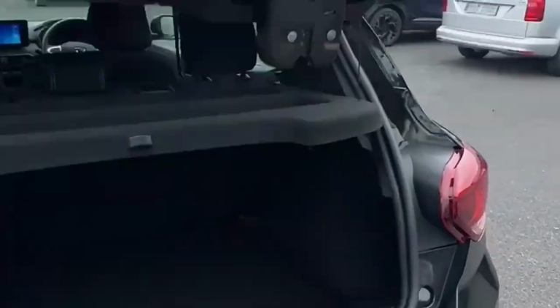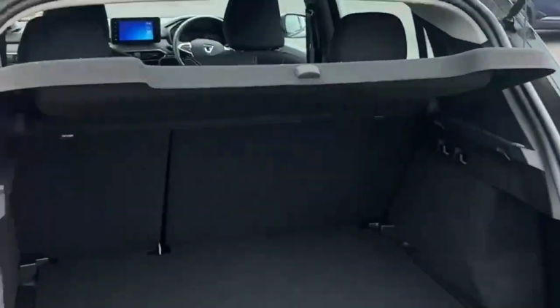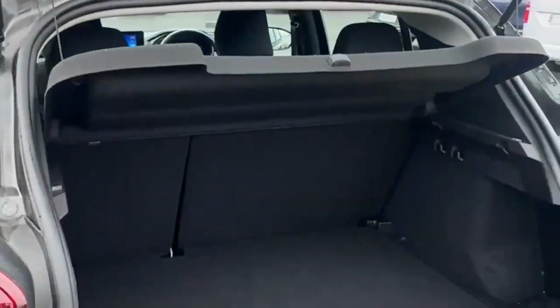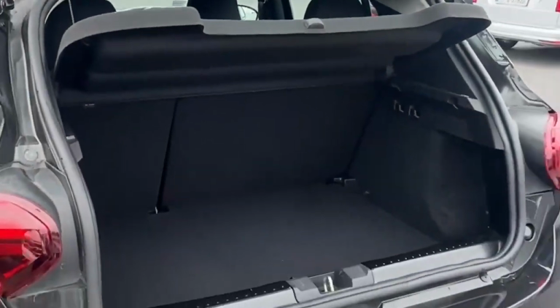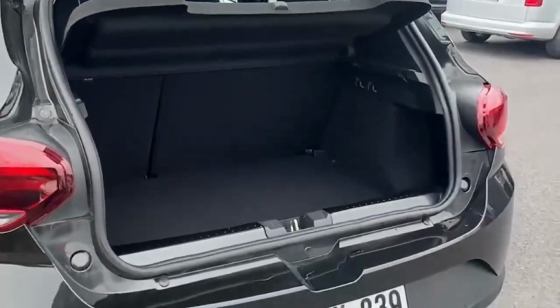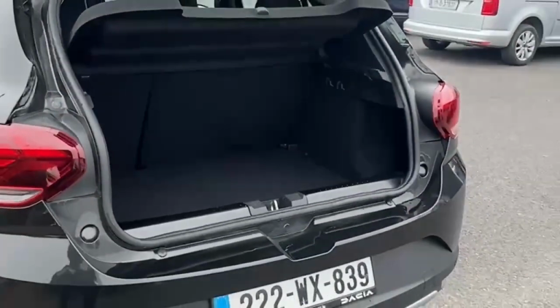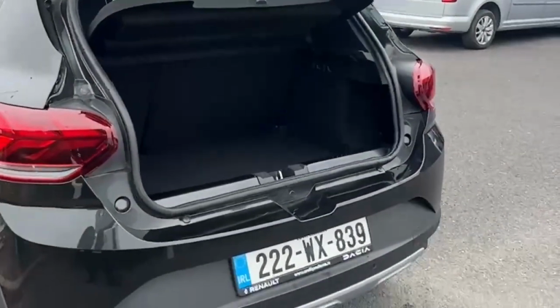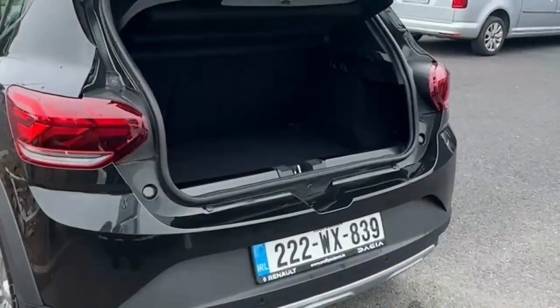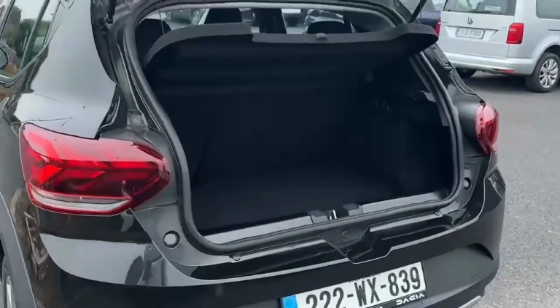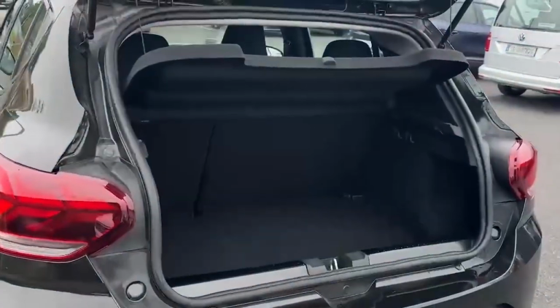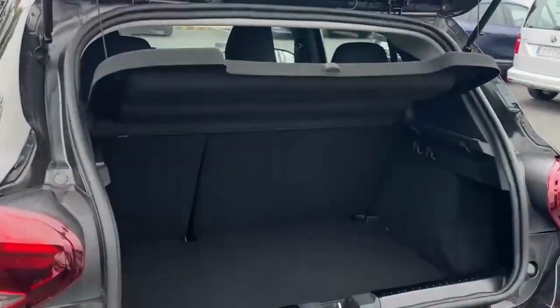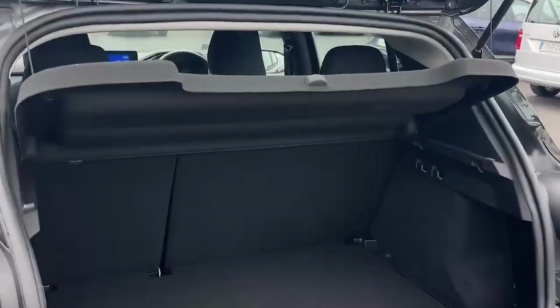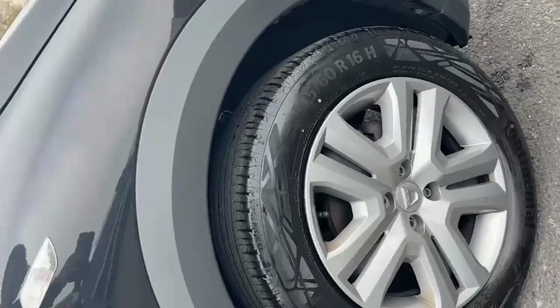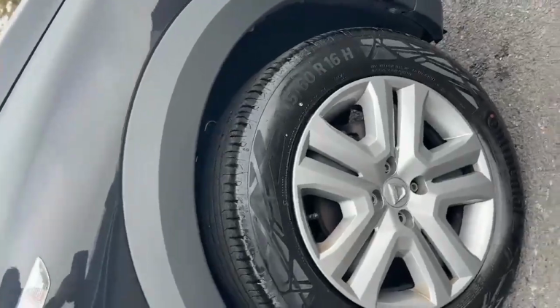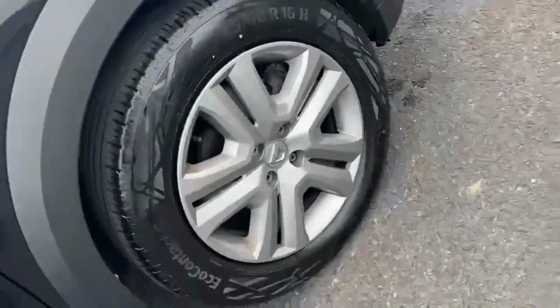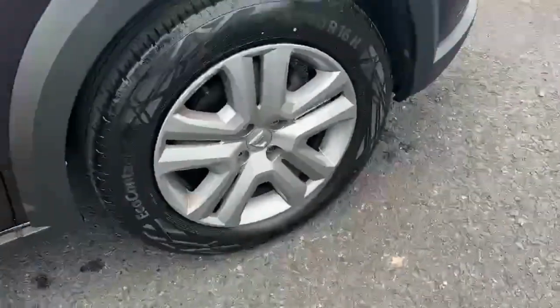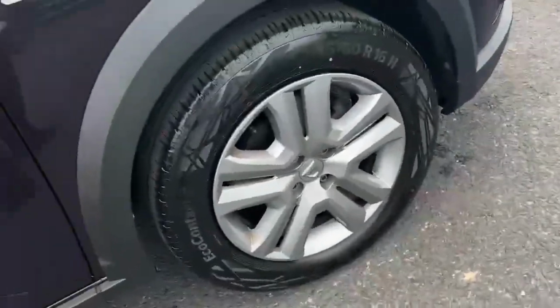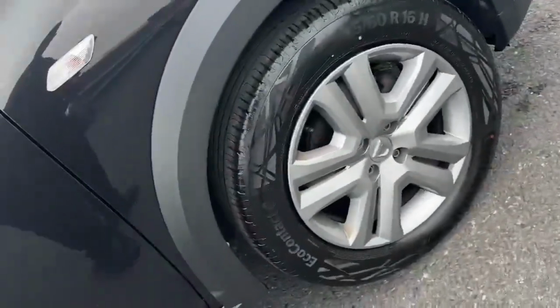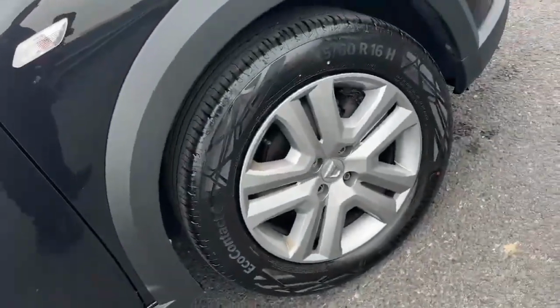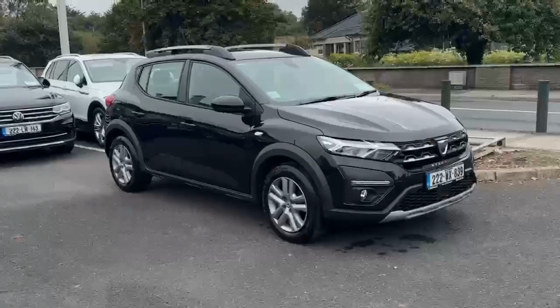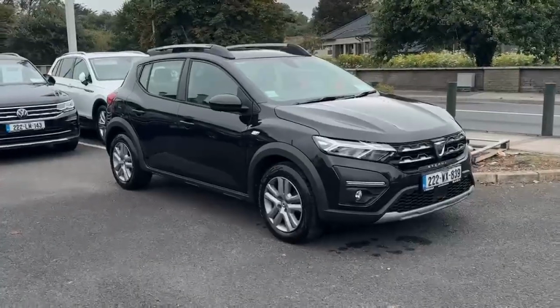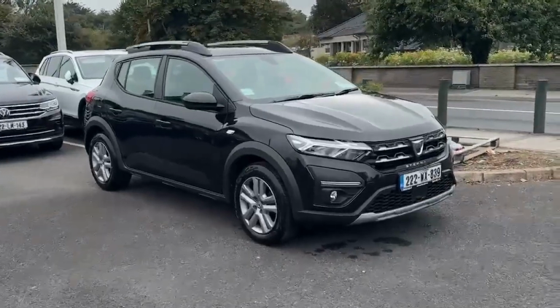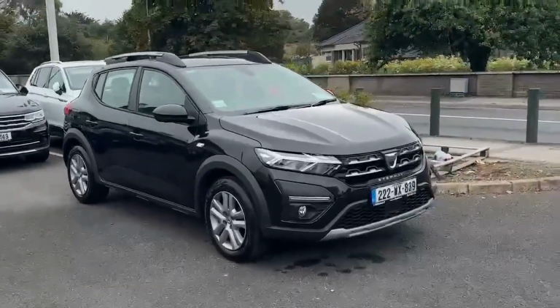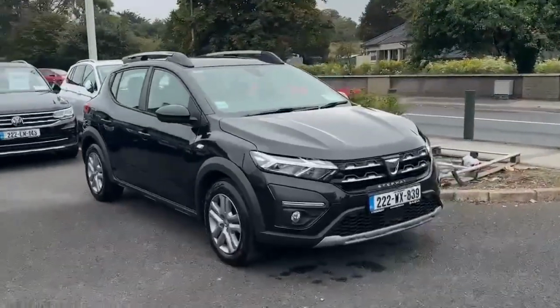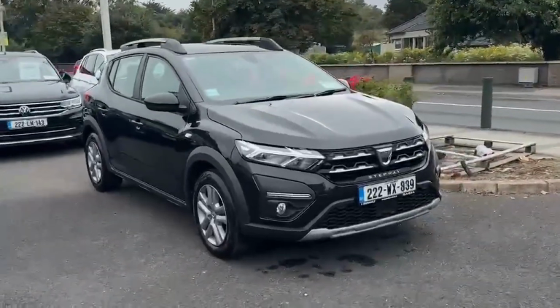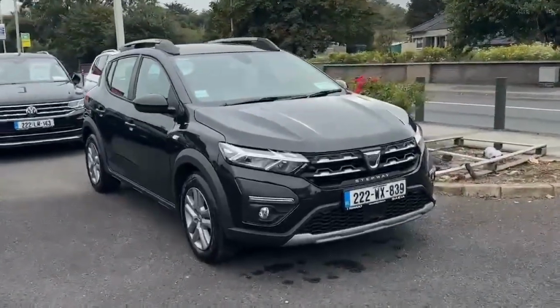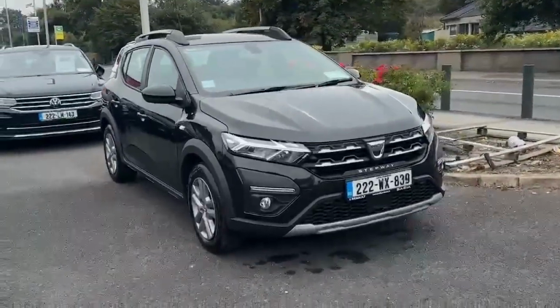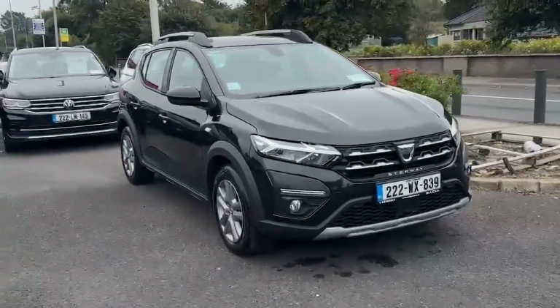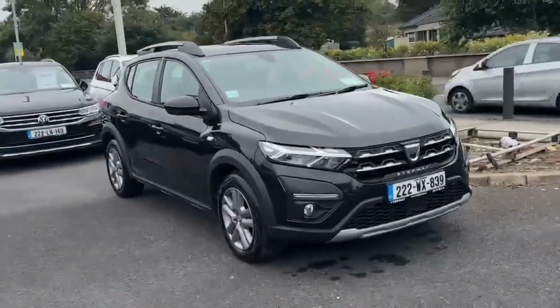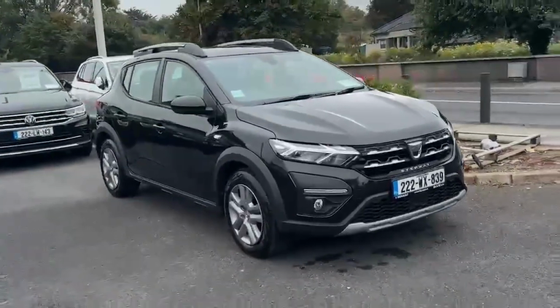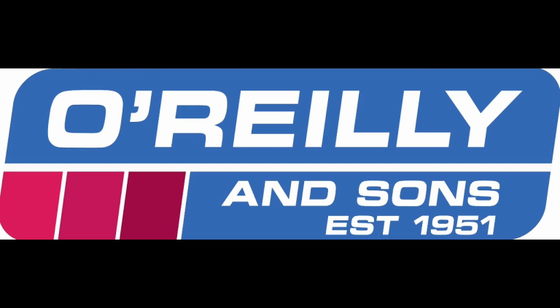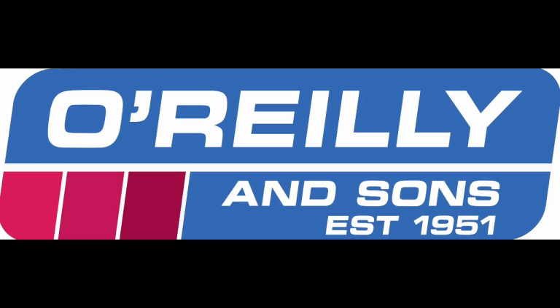Don't miss out on this amazing deal. Call us or visit our website at www.aureliansons.ie for more information. Drive away in style and confidence with the Dacia Sandero Stepway Comfort TCE90 My21.5 today.